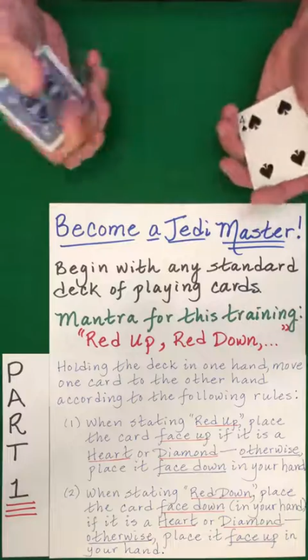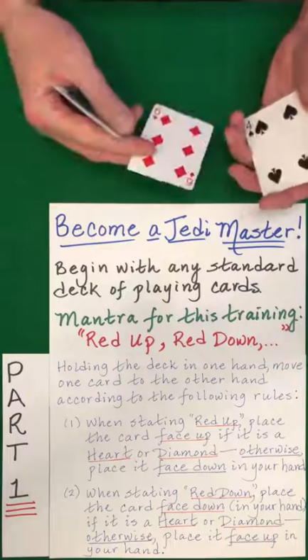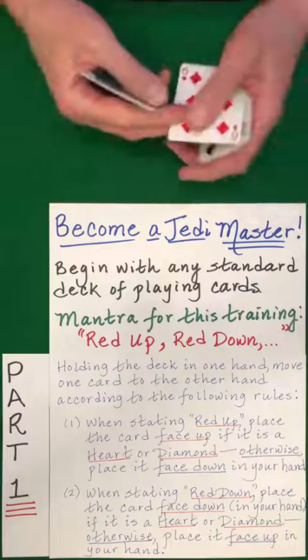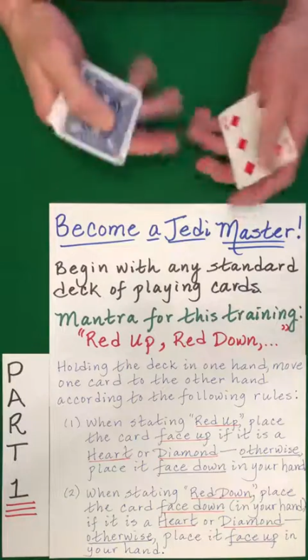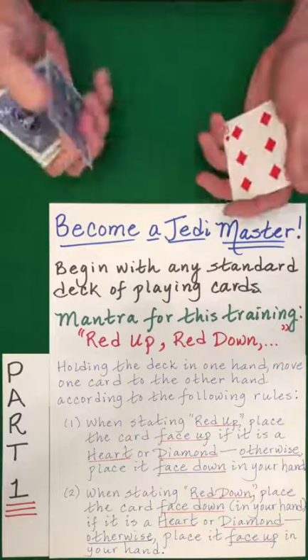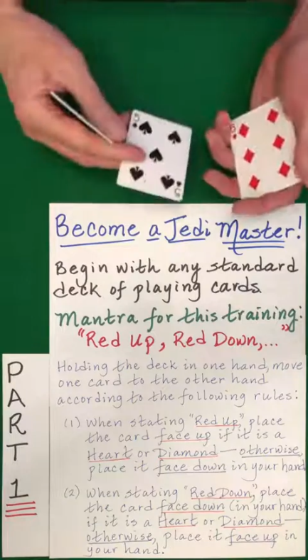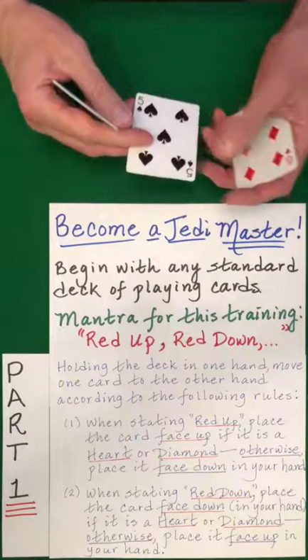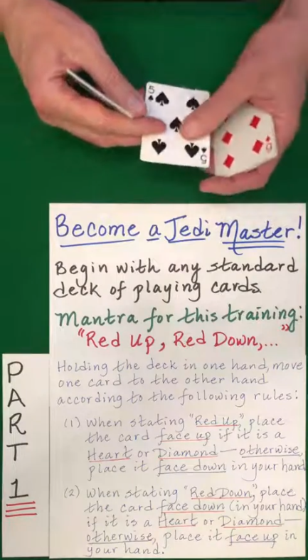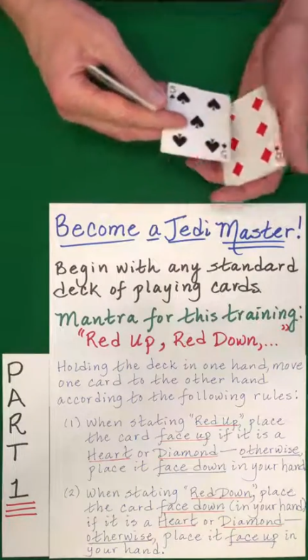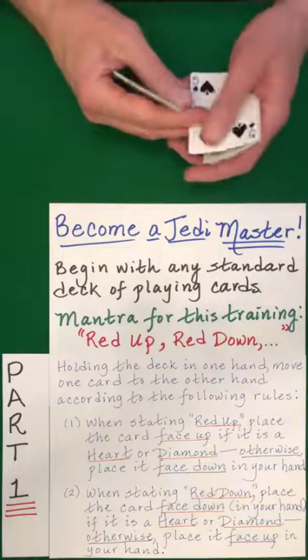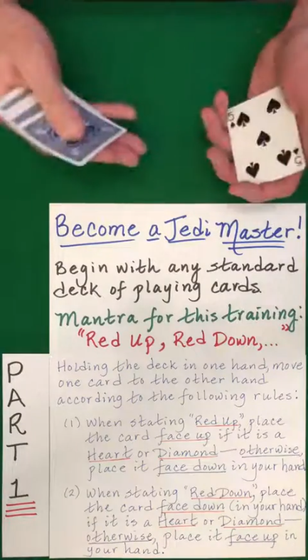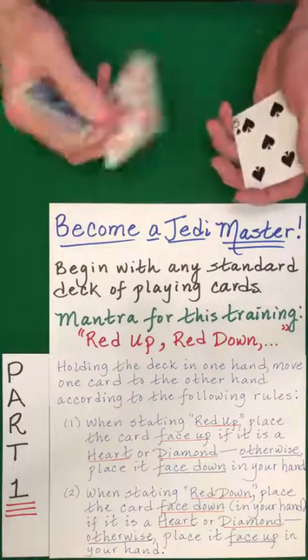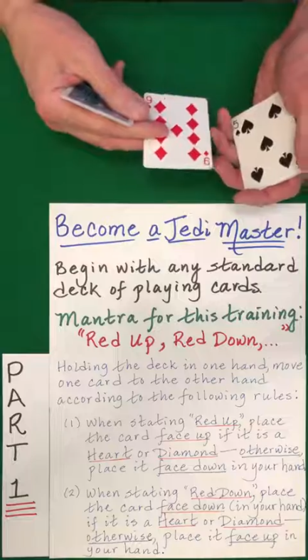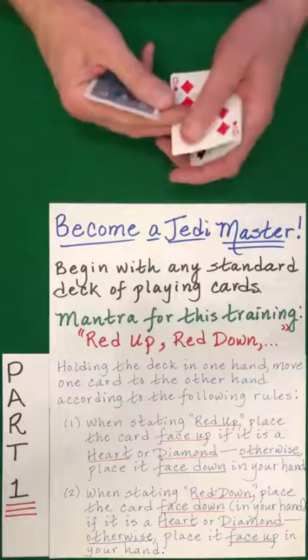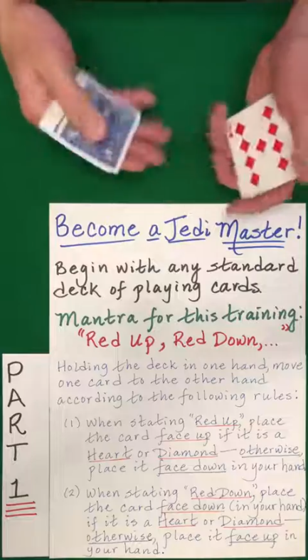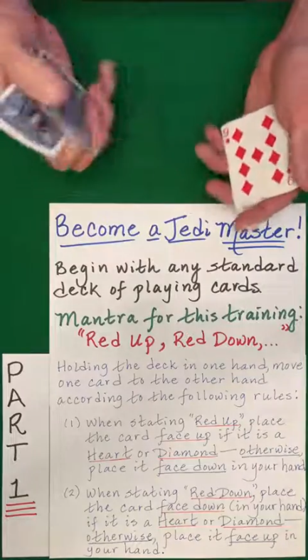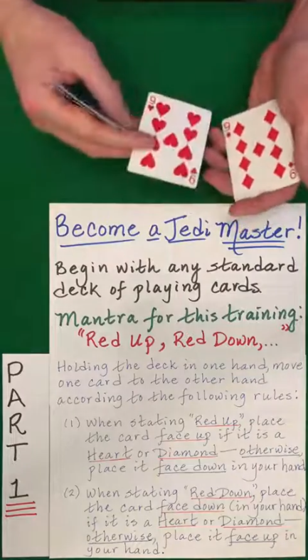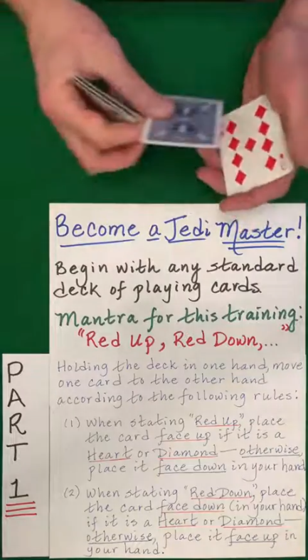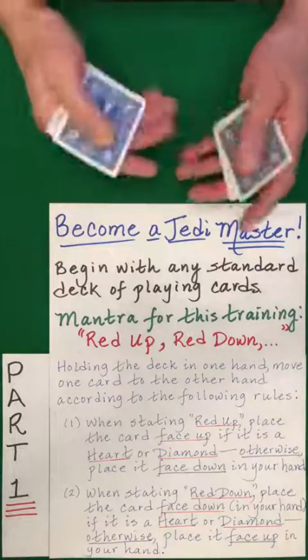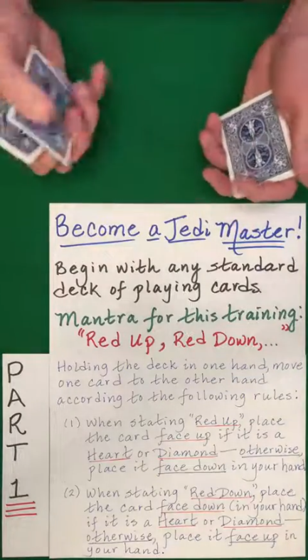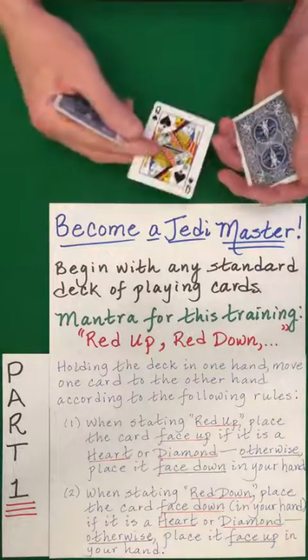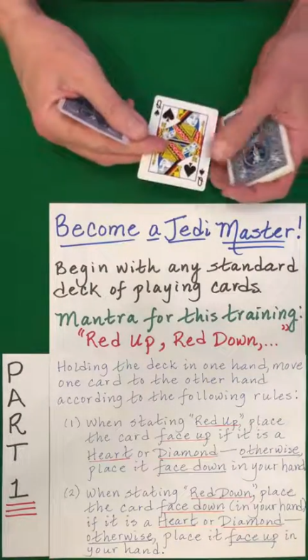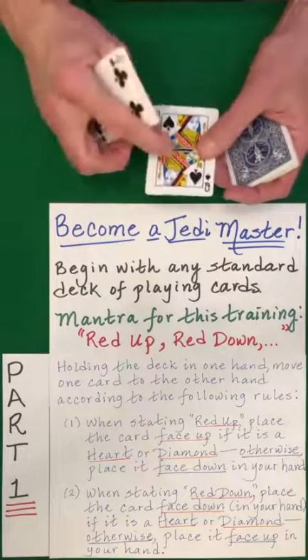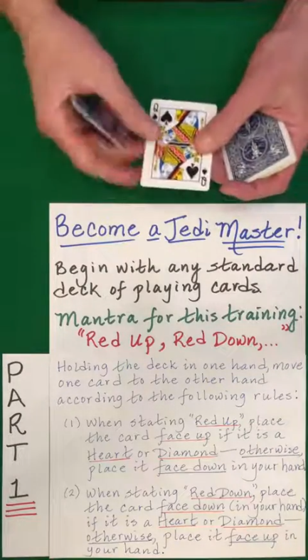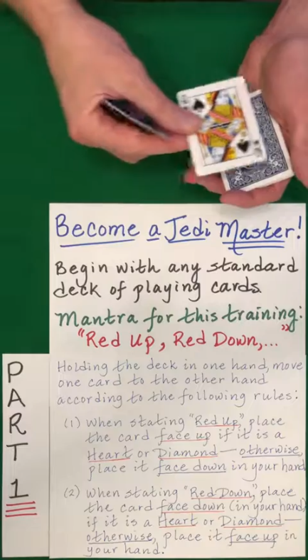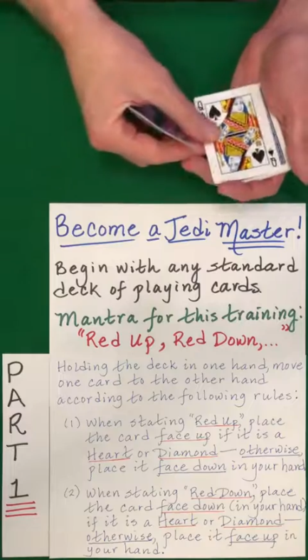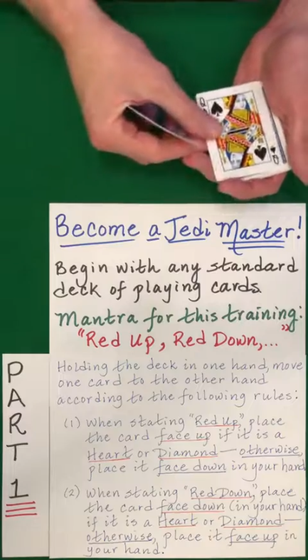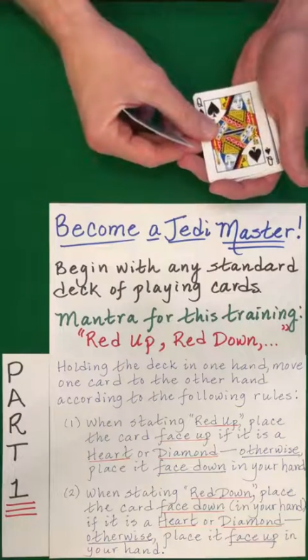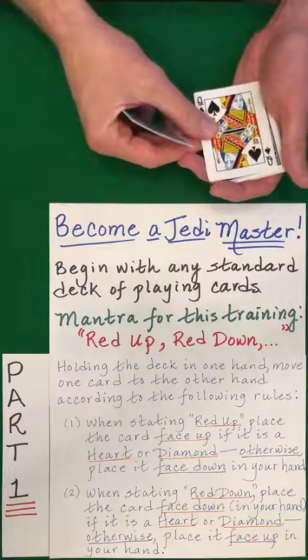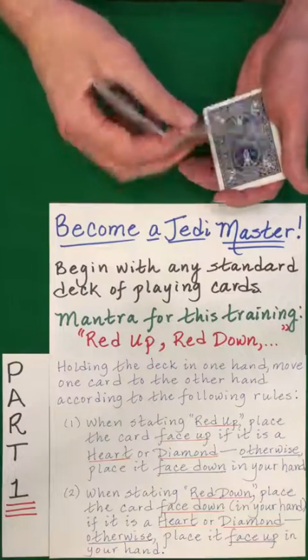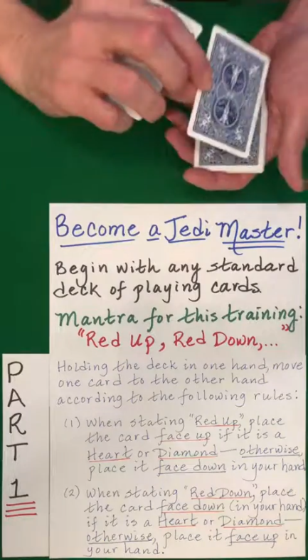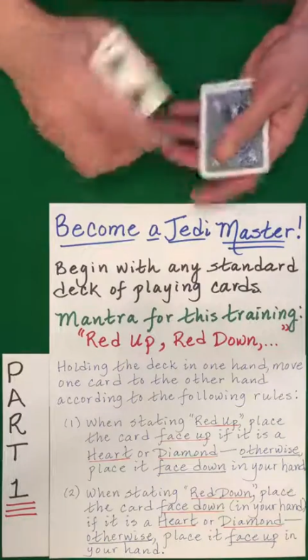Red up — yes. Red down. Do the opposite. Red up — yes. Red down. Red up — now if this were red, we would place it face up. It's not, so we do the opposite.